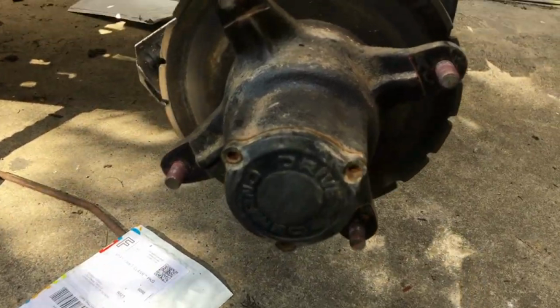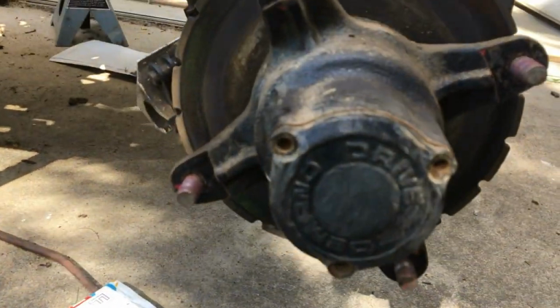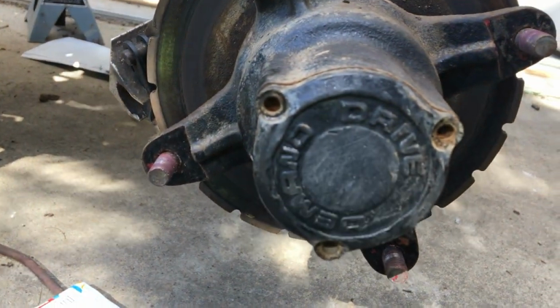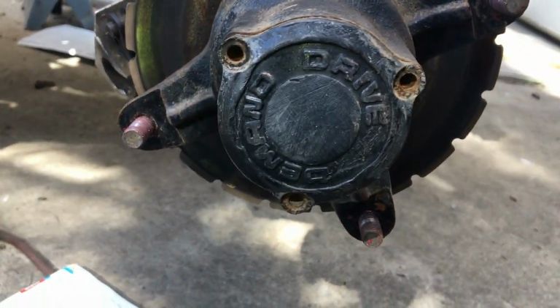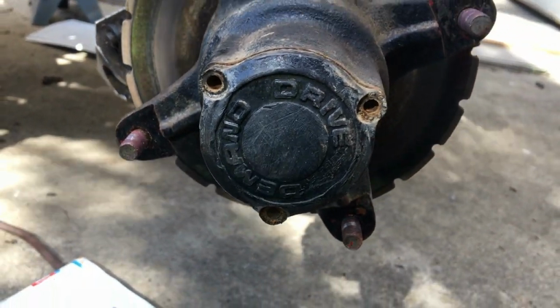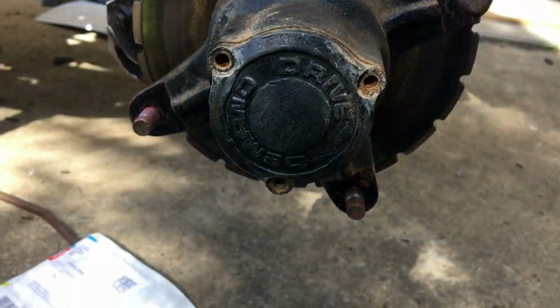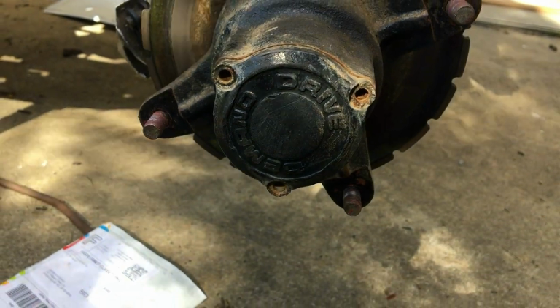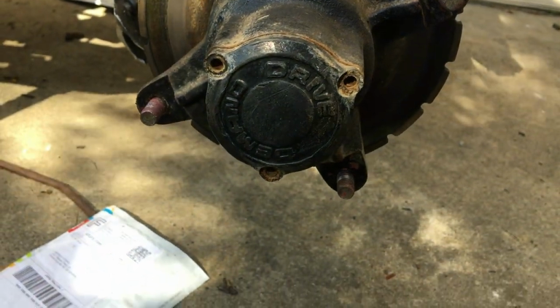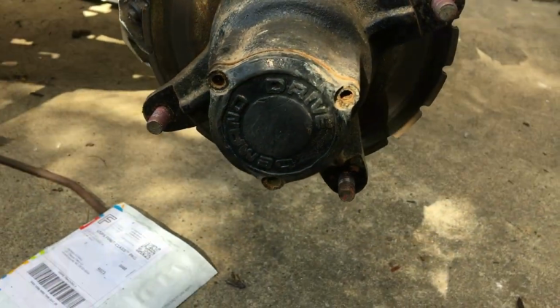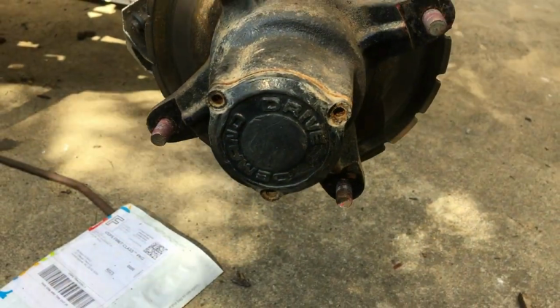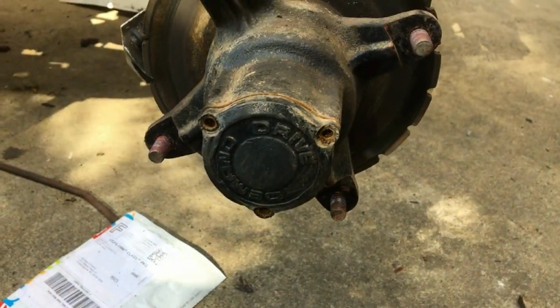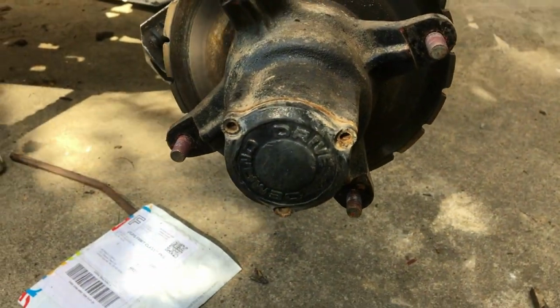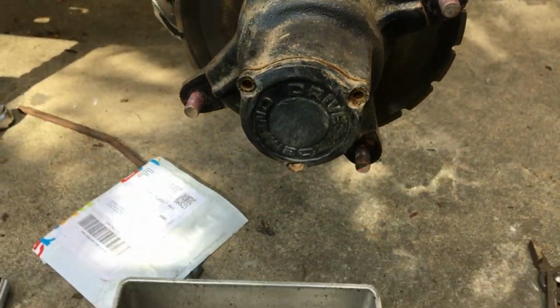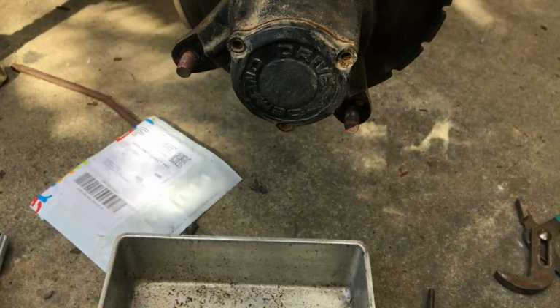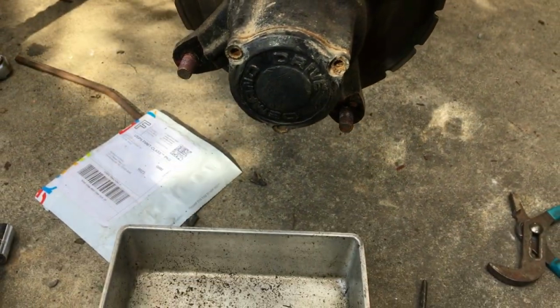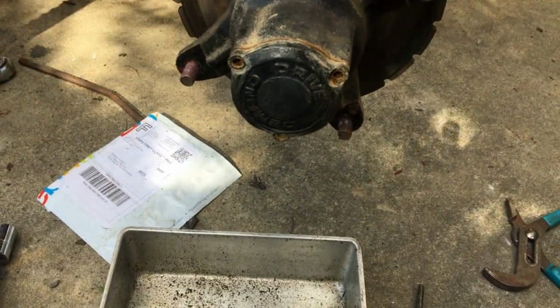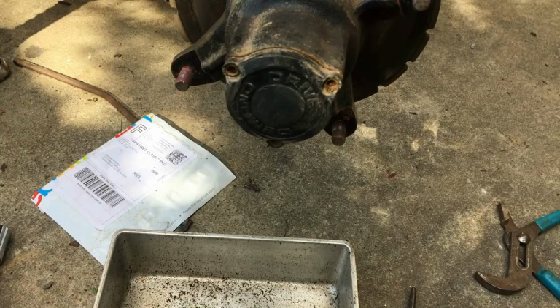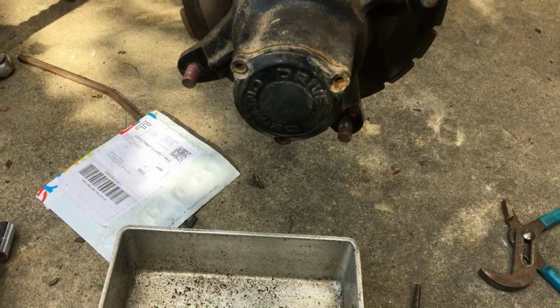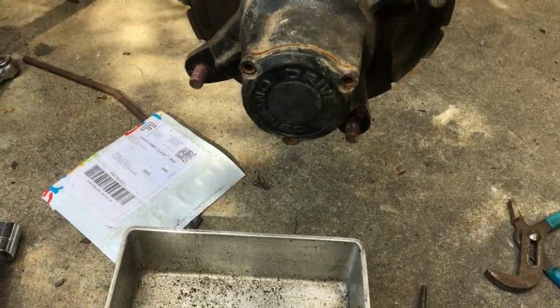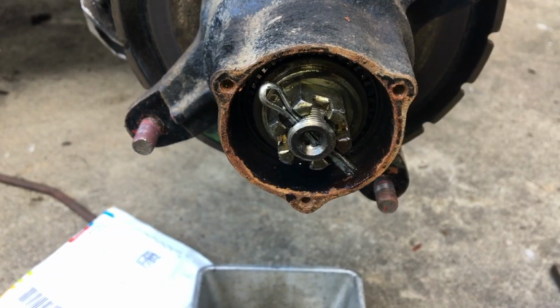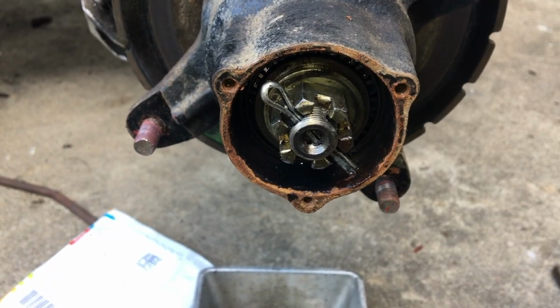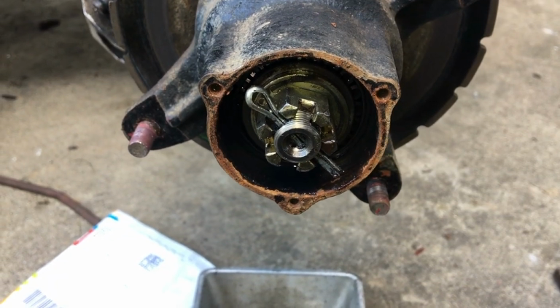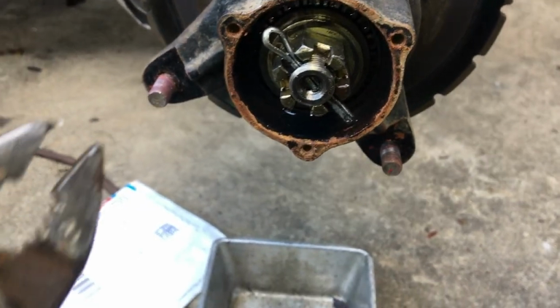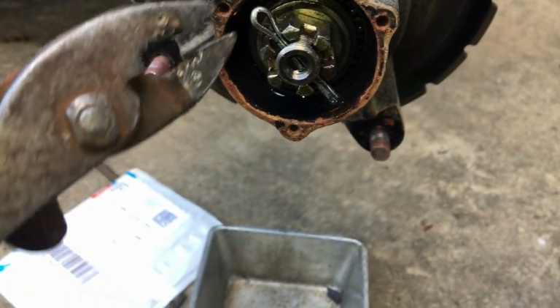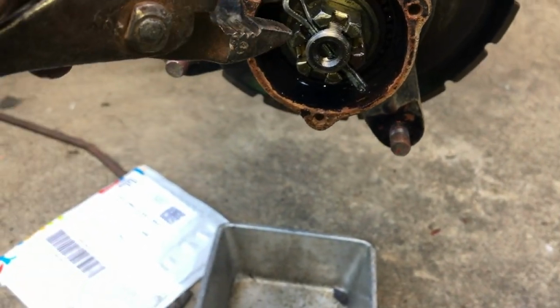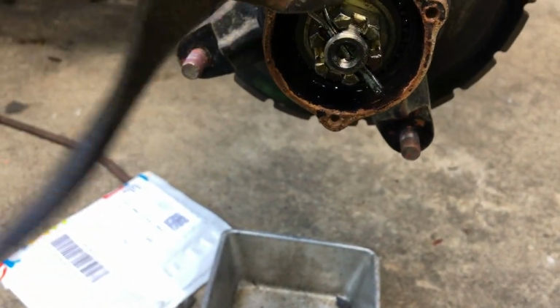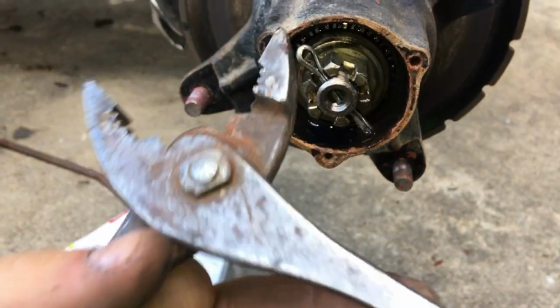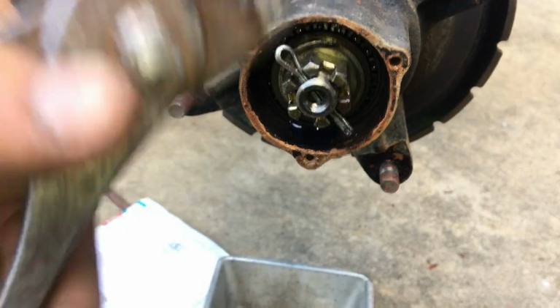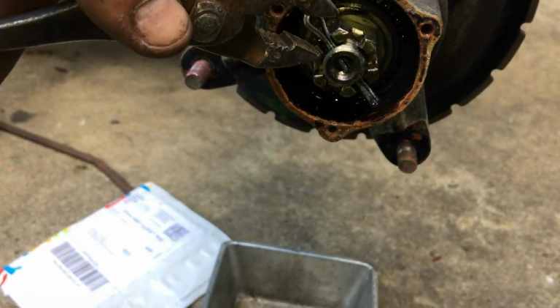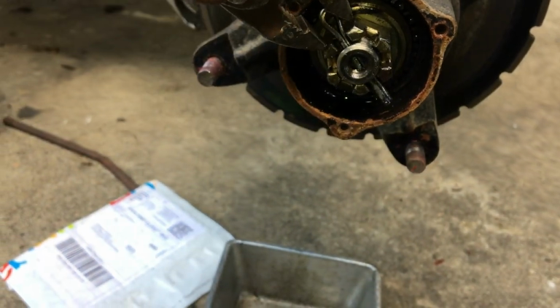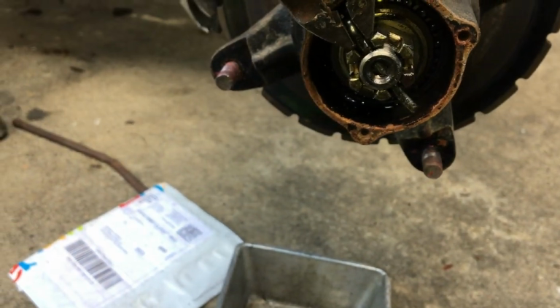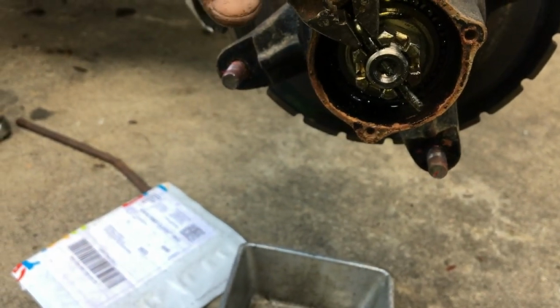Now you take out the three bolts that hold in the cap and drain the old fluid. Now straighten out this pin and then pull it out.